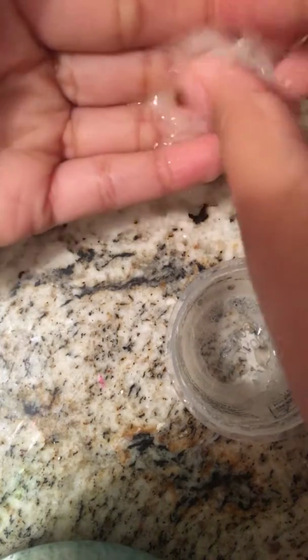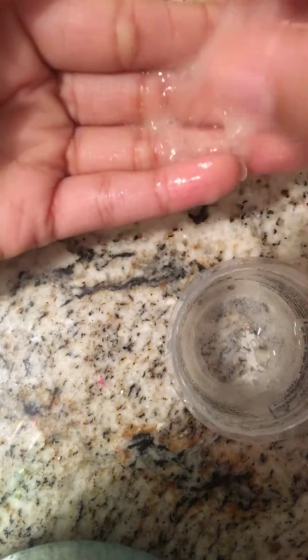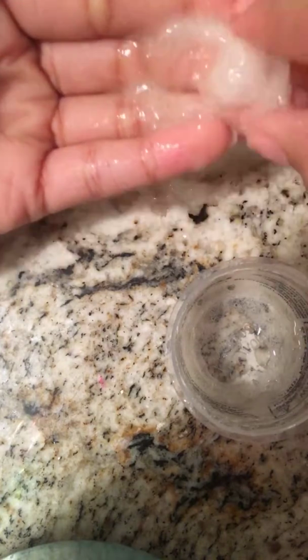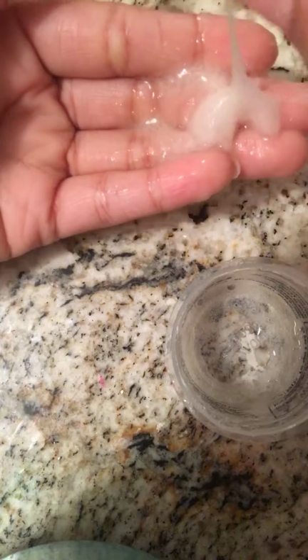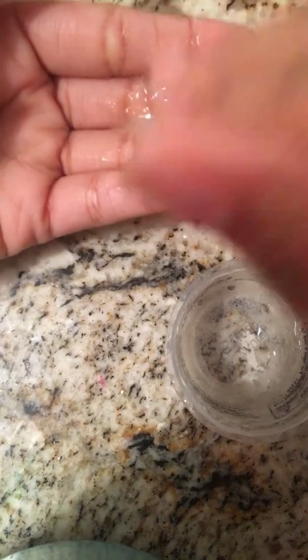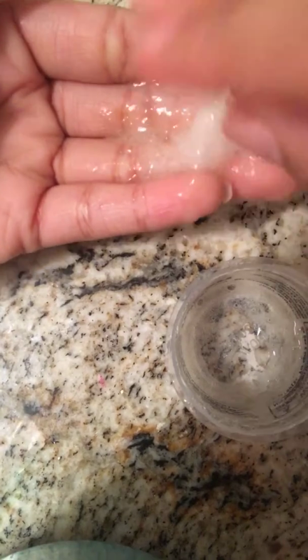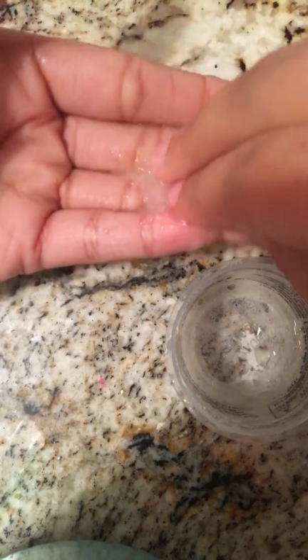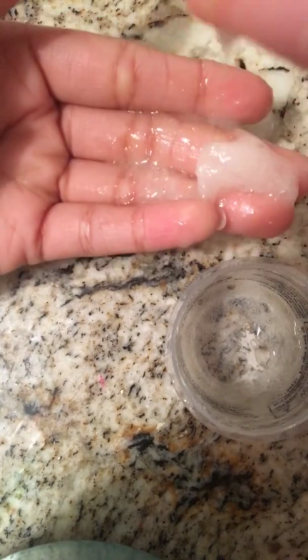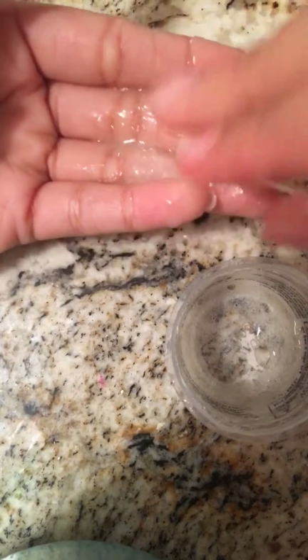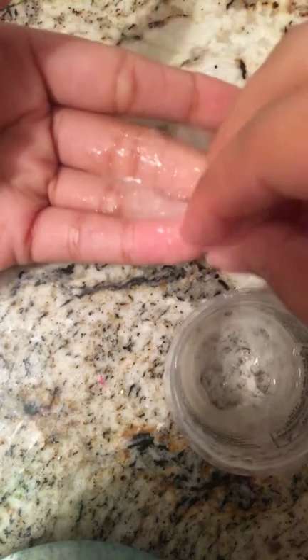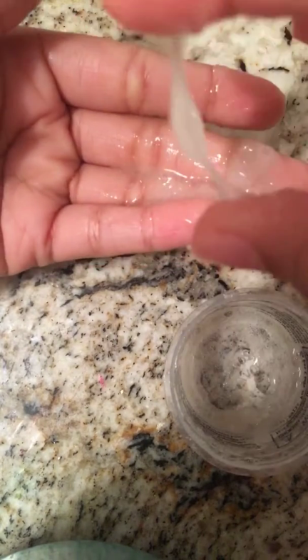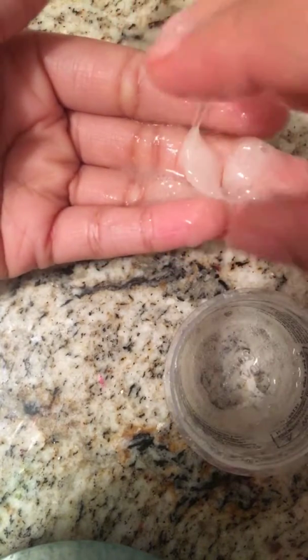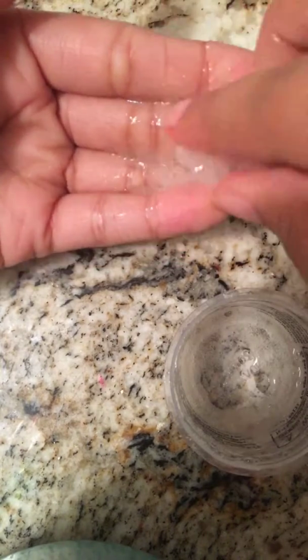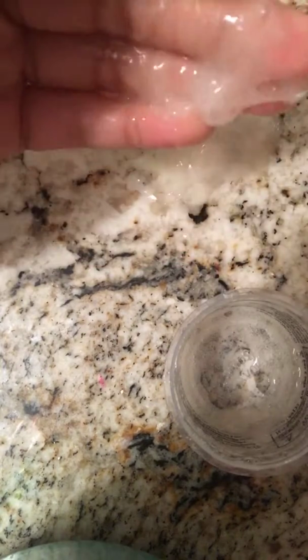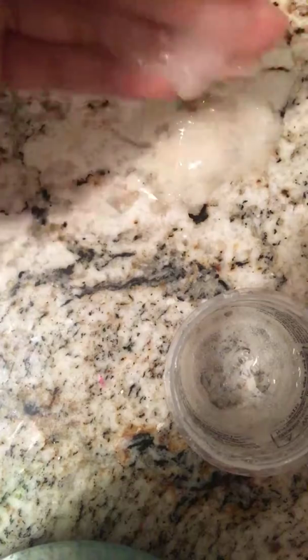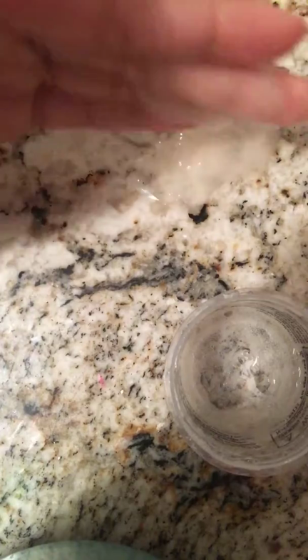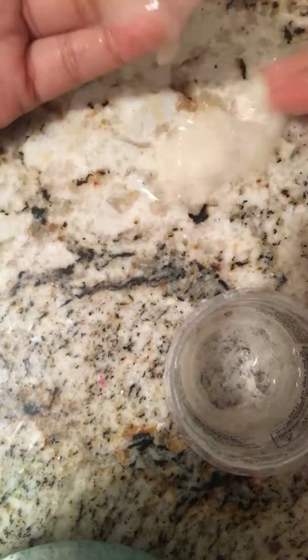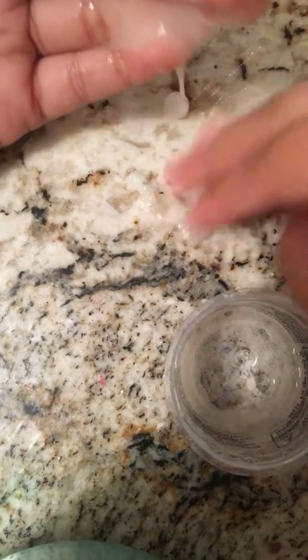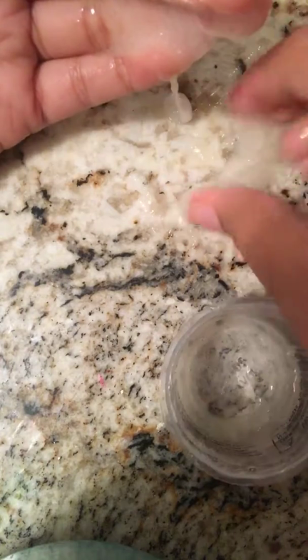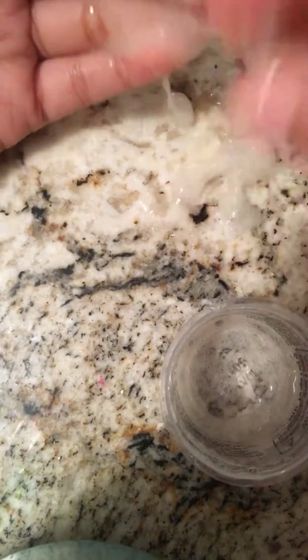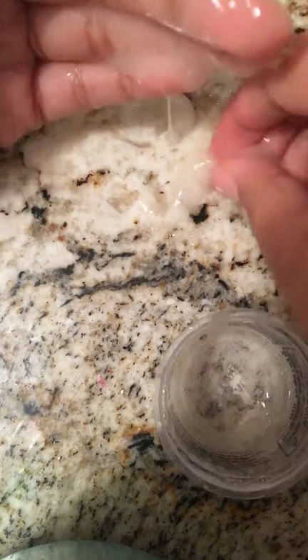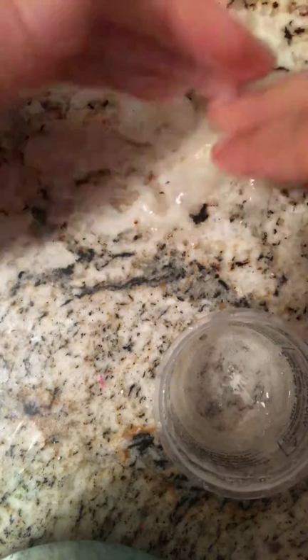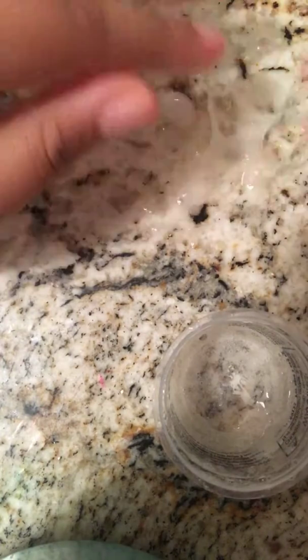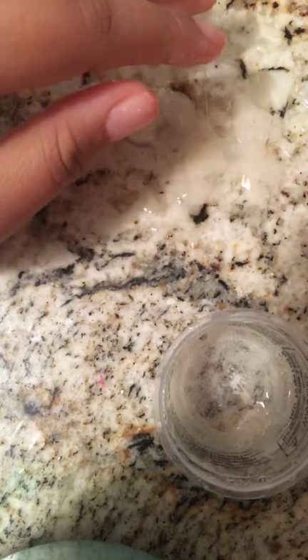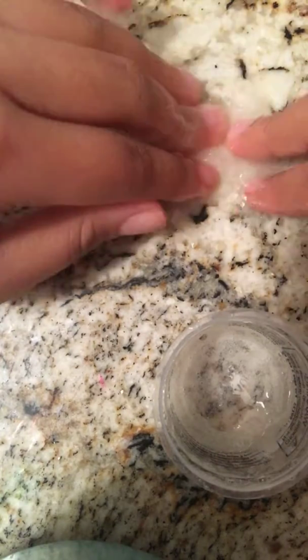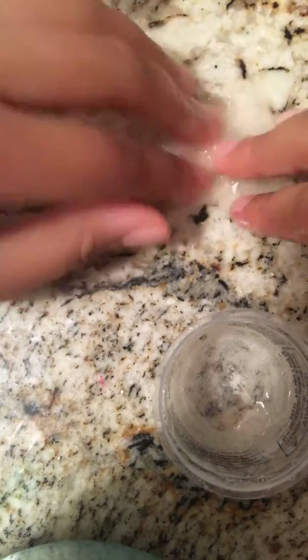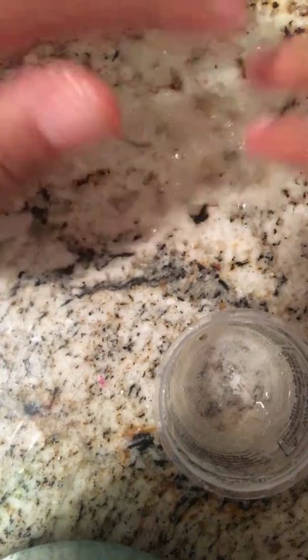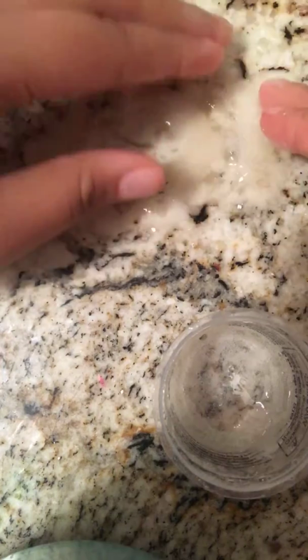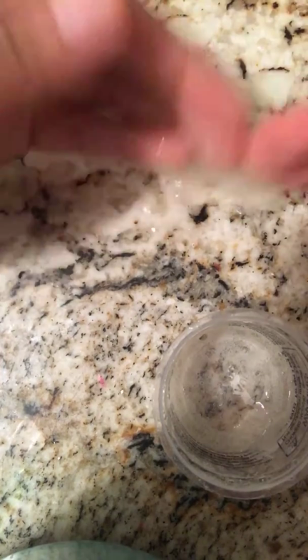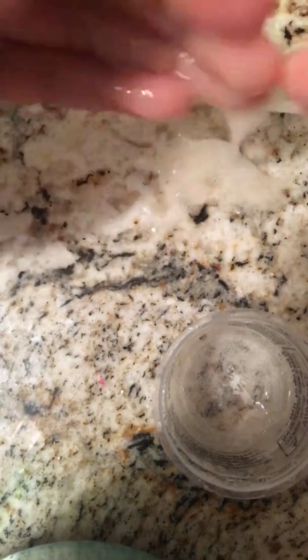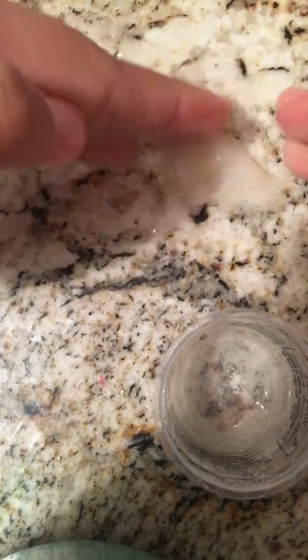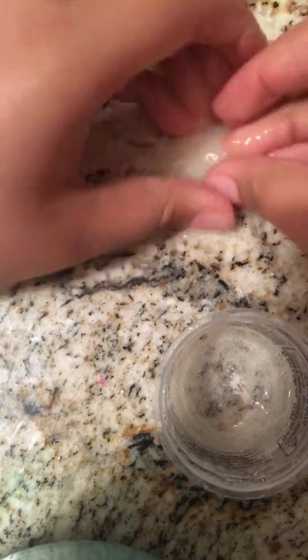That's what I love about these soap slimes — sometimes they actually make something, and that something needs to be refrigerated more or something. But as you guys can see, this does not need to be refrigerated more. It's just not working. It just went back to normal.